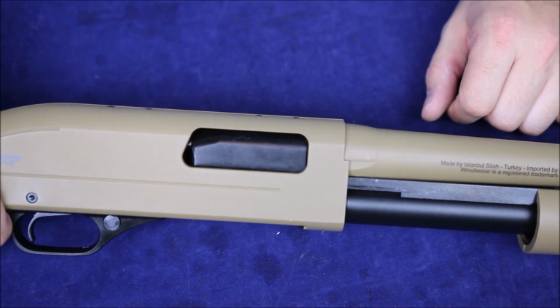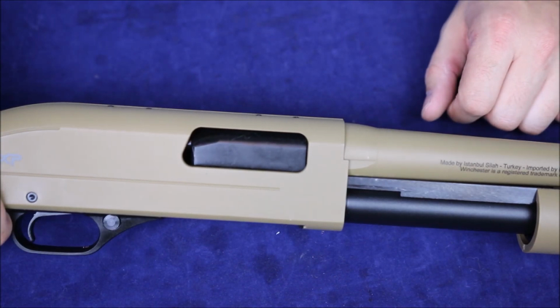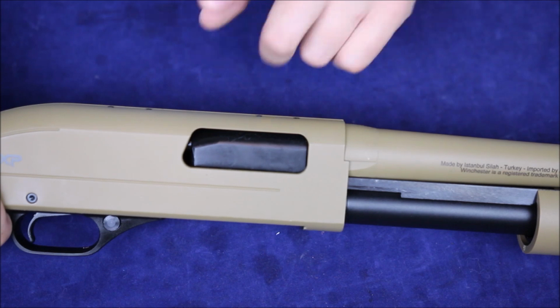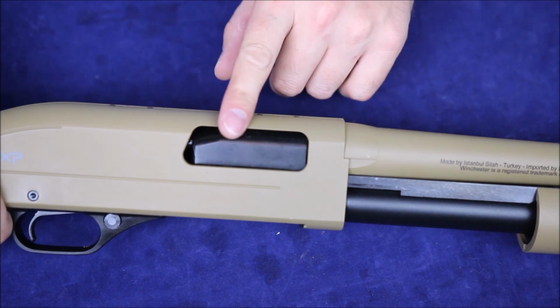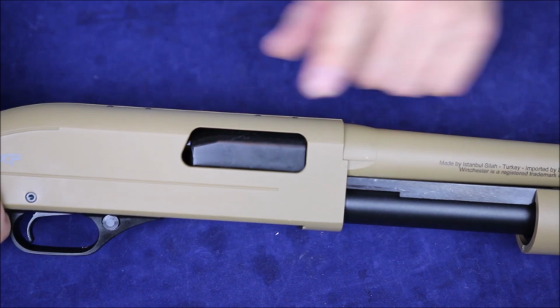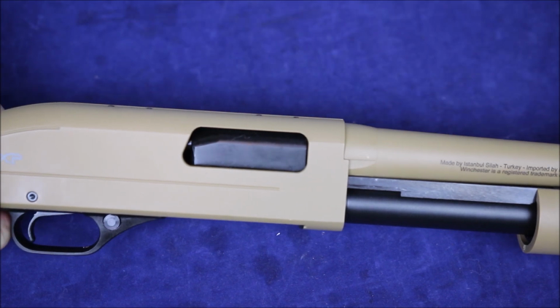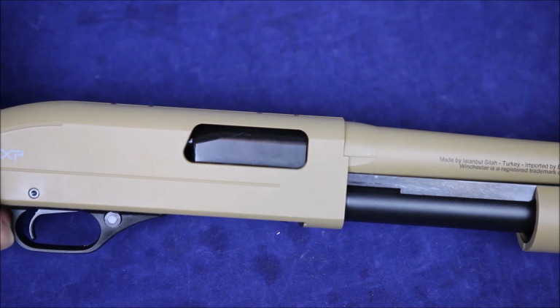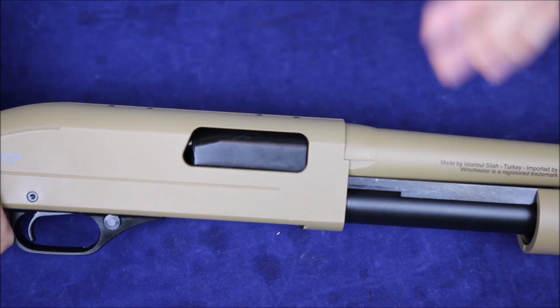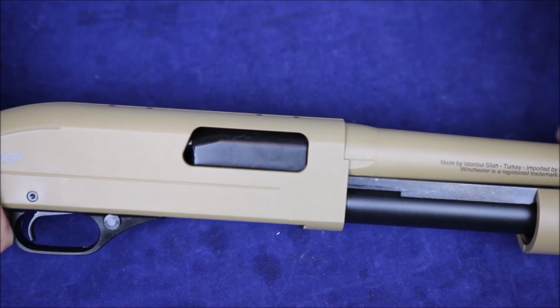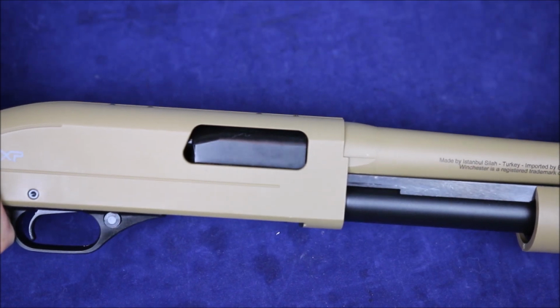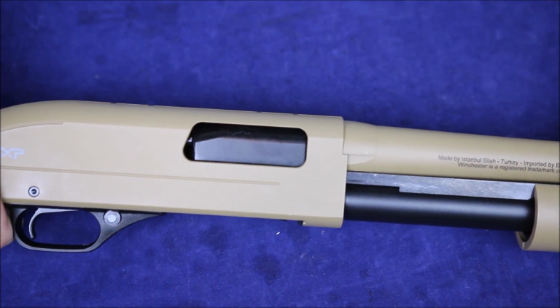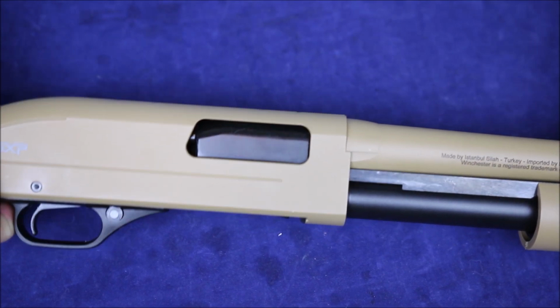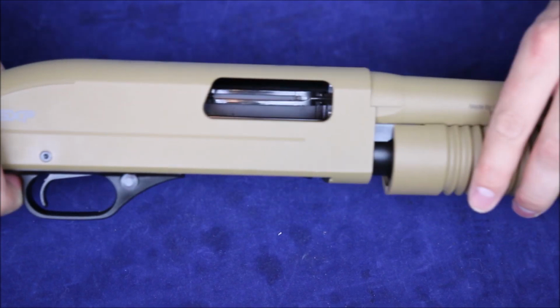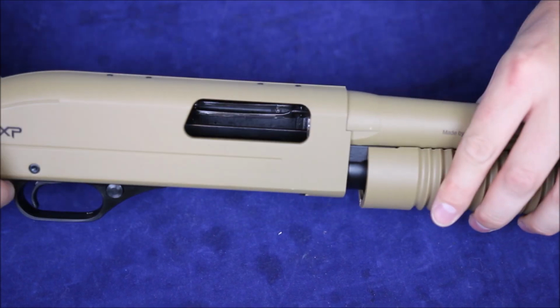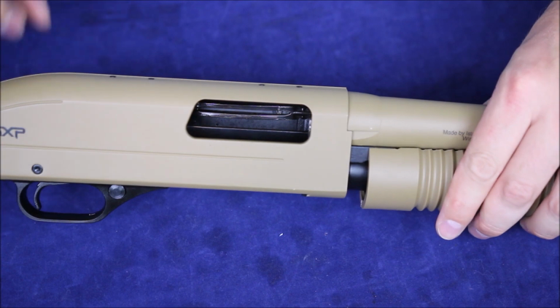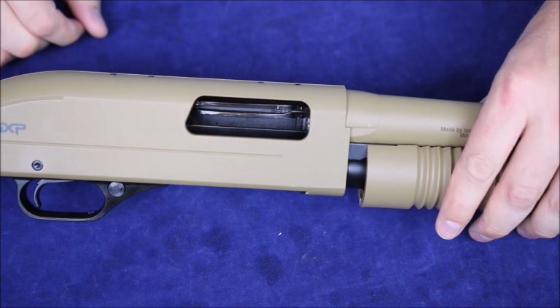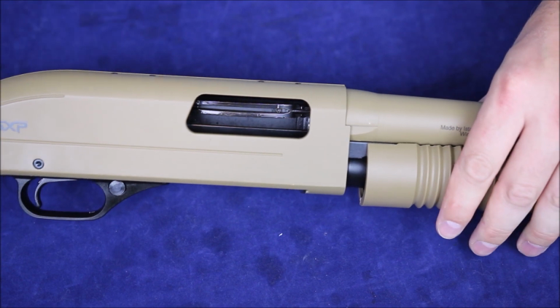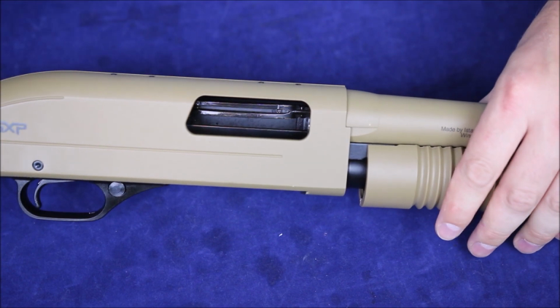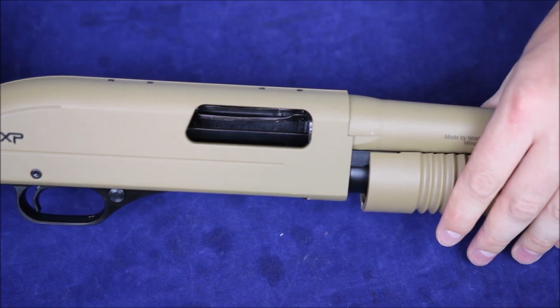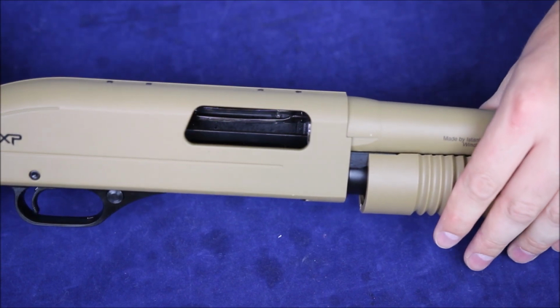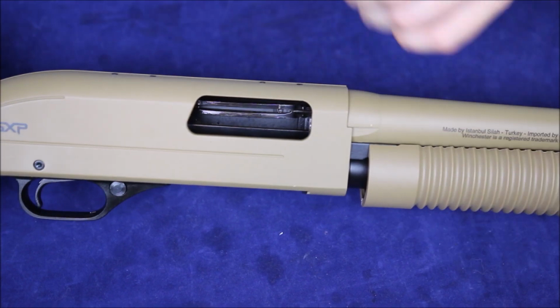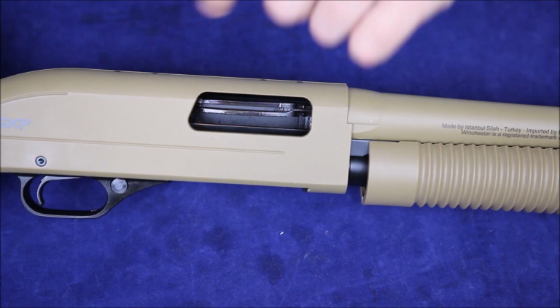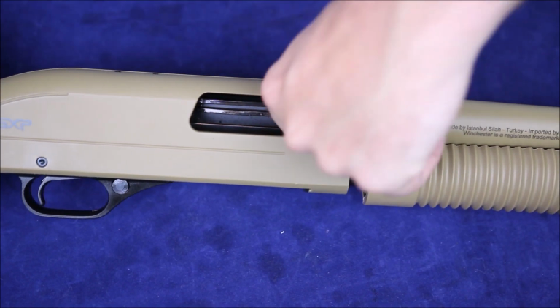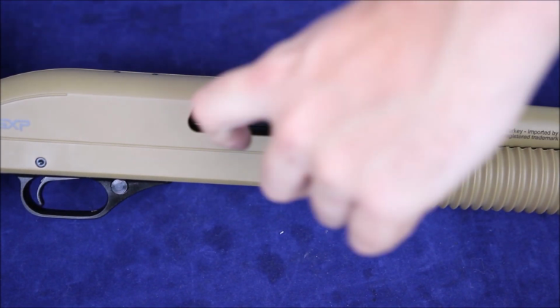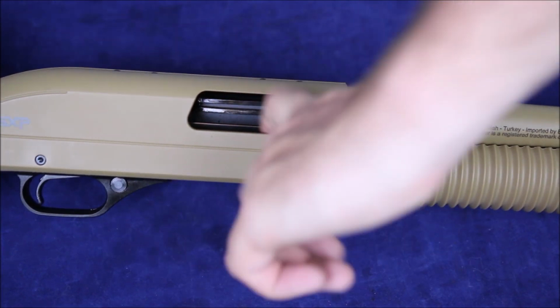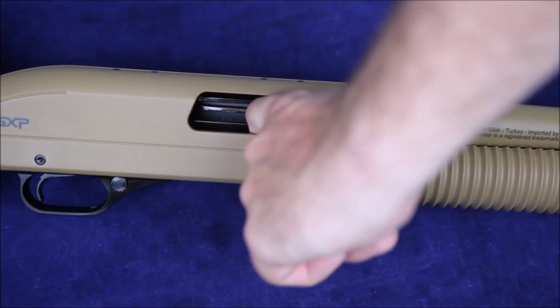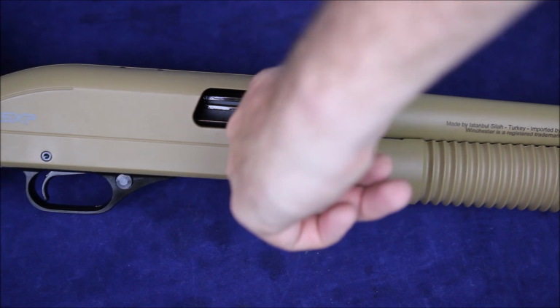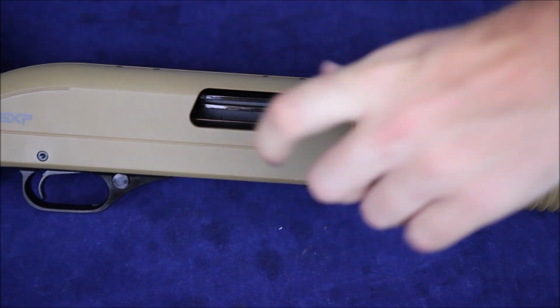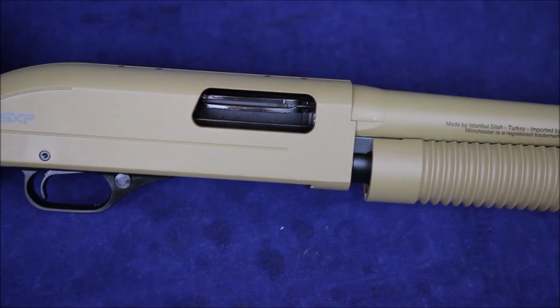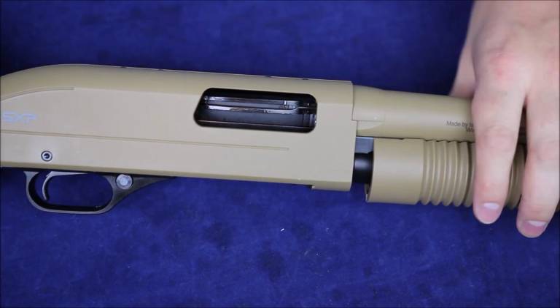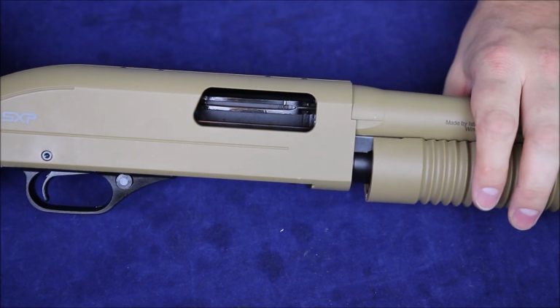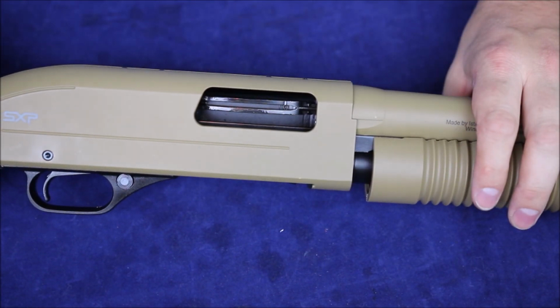Before we get too far, let's just clear this thing and make sure that we're all empty. I do this in my videos because I want to encourage everyone out there to check their guns before they use them. My chamber's empty and the mag tube's empty here, so I've got an empty shotgun.